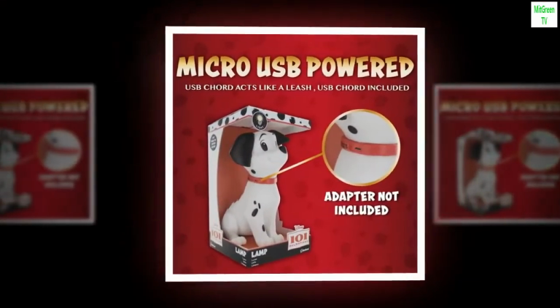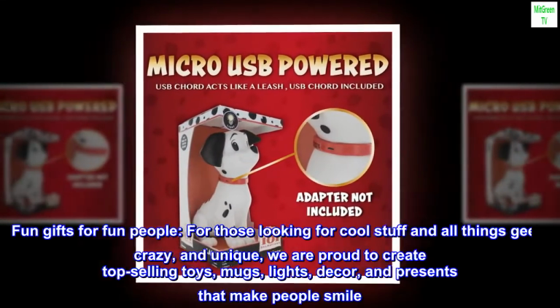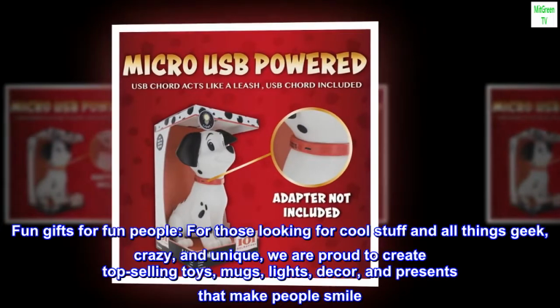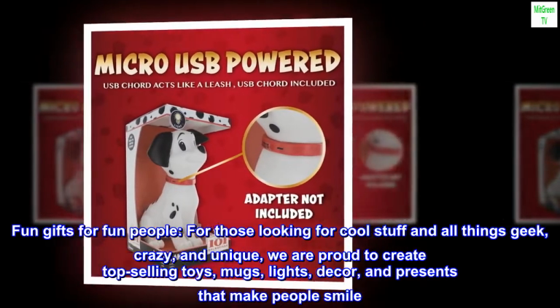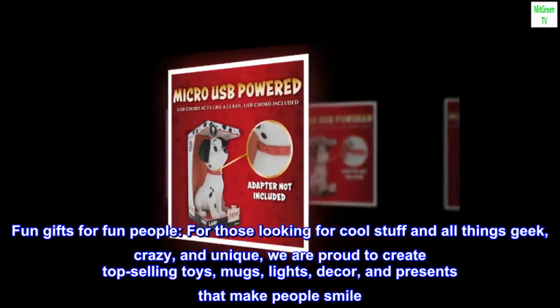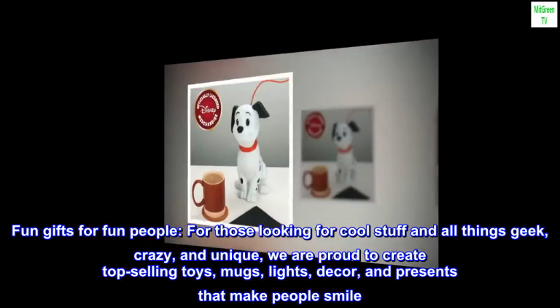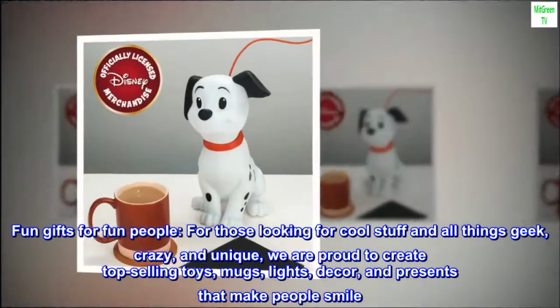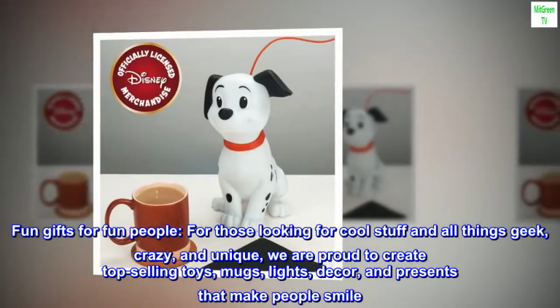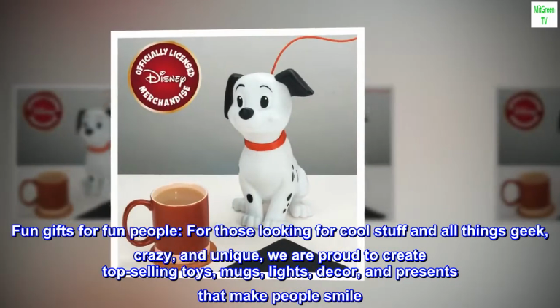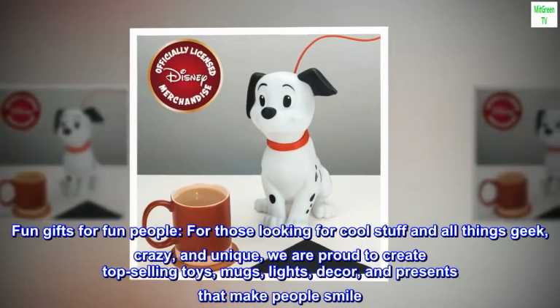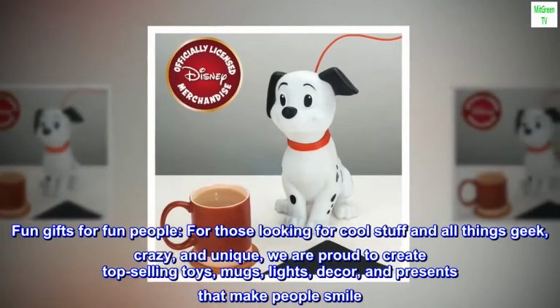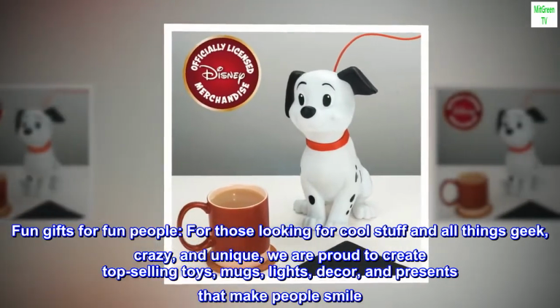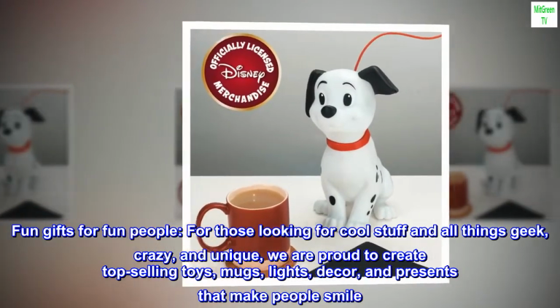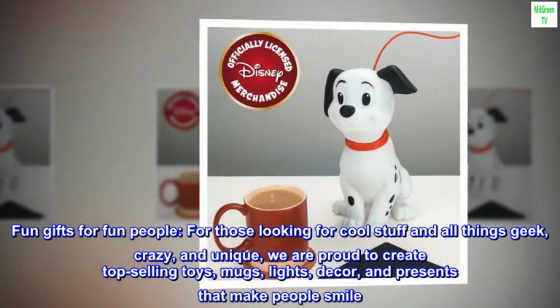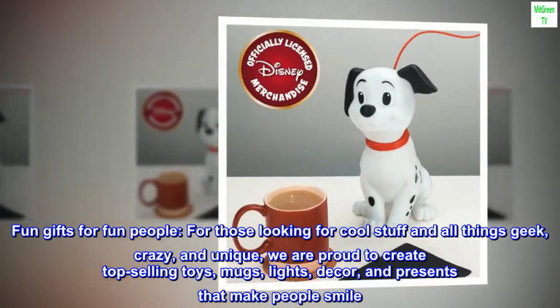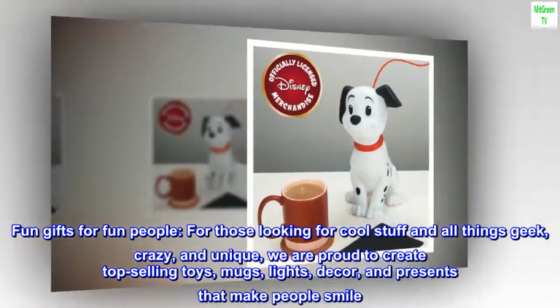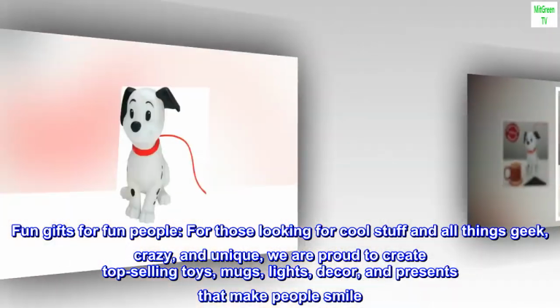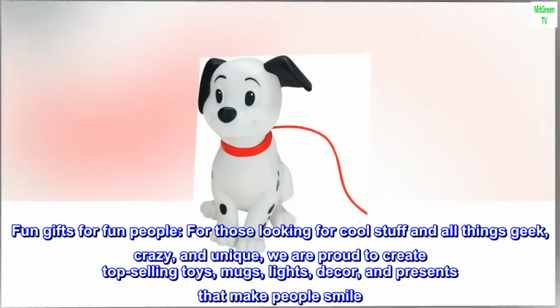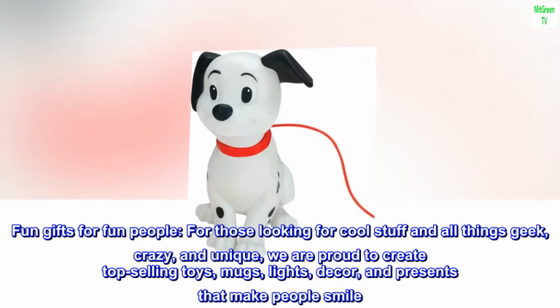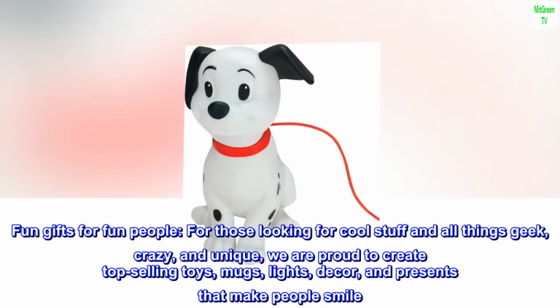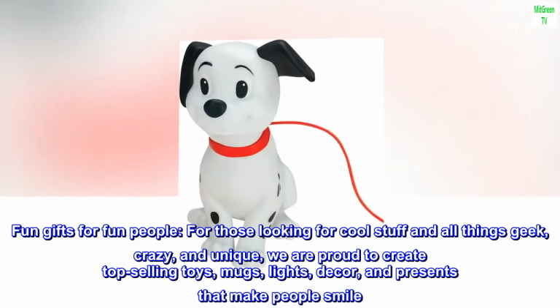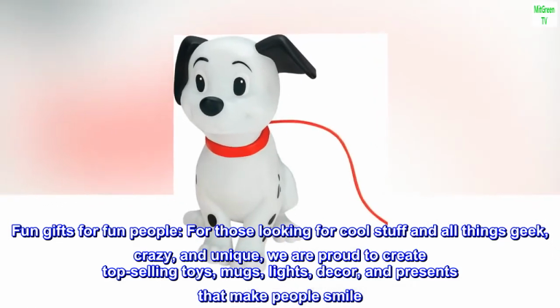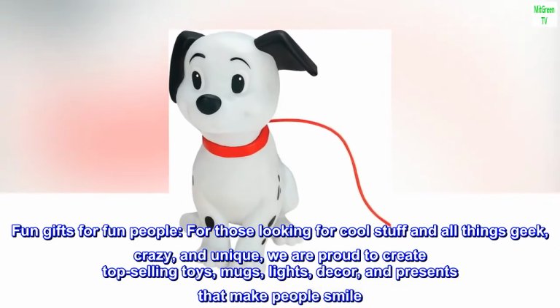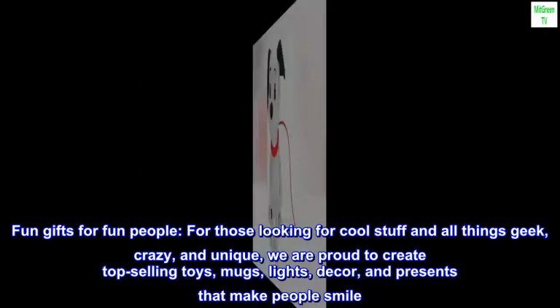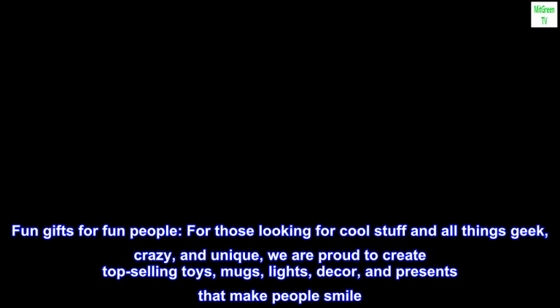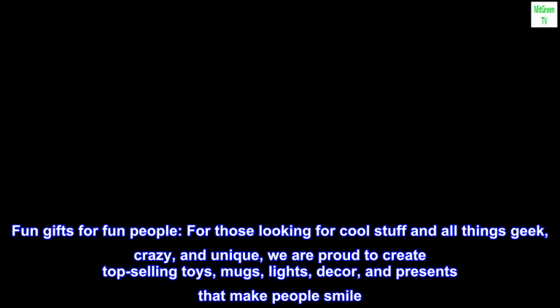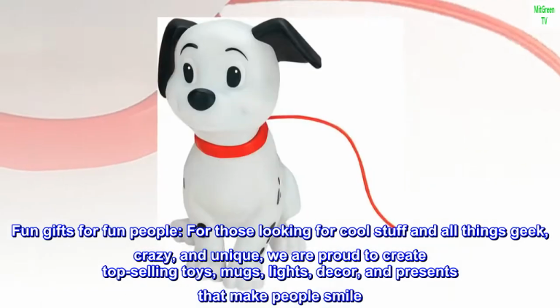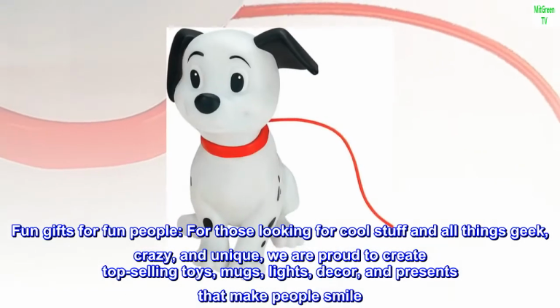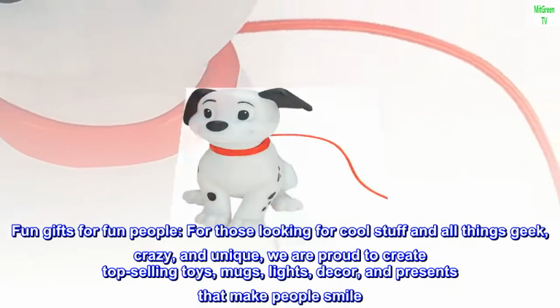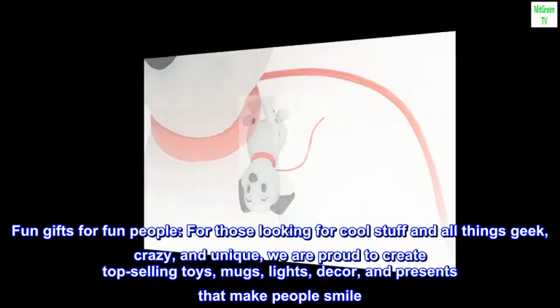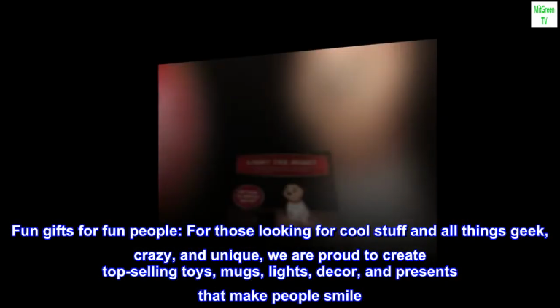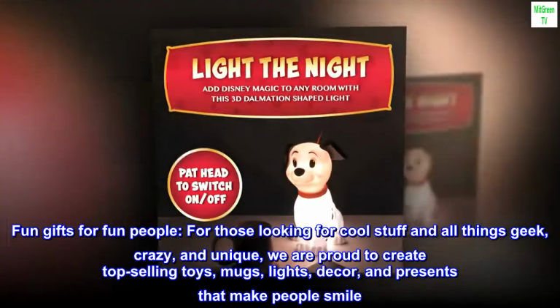Fun Gifts for Fun People. For those looking for cool stuff and all things geek, crazy, and unique, we are proud to create top-selling toys, mugs, lights, decor, and presents that make people smile.